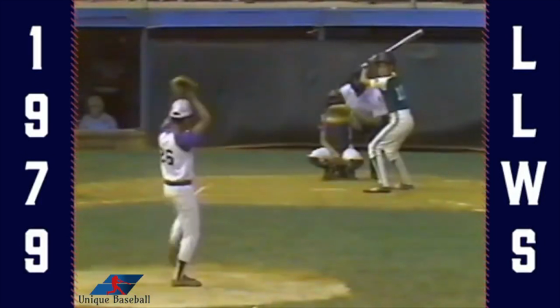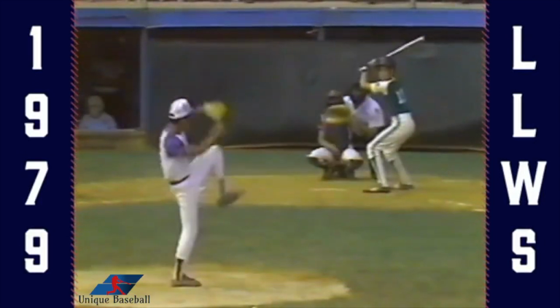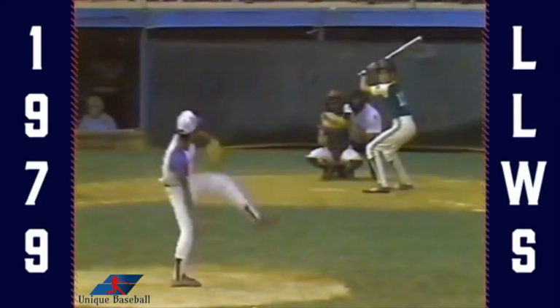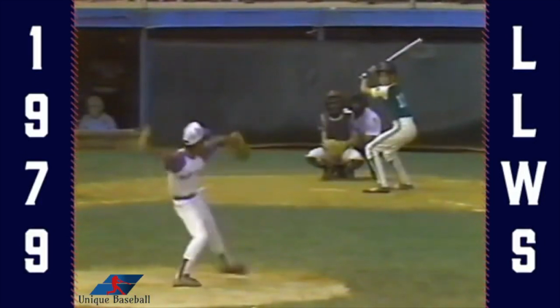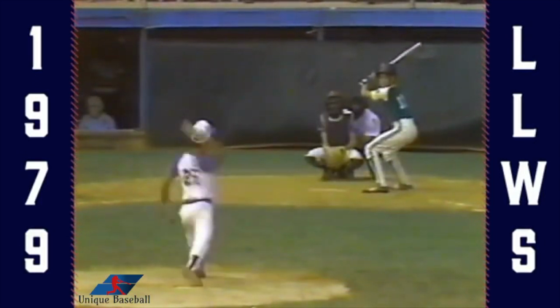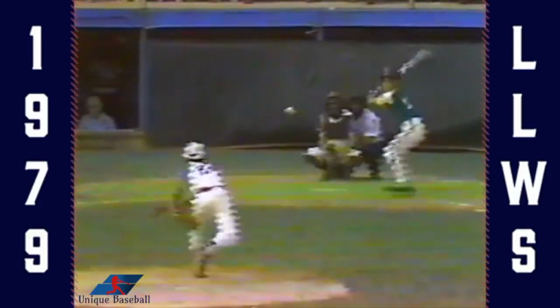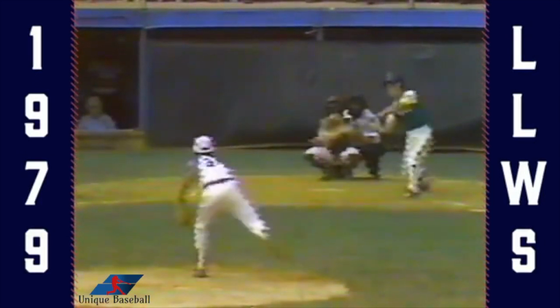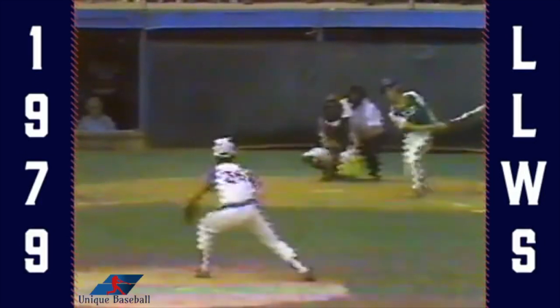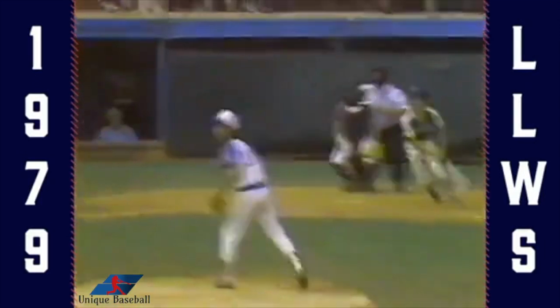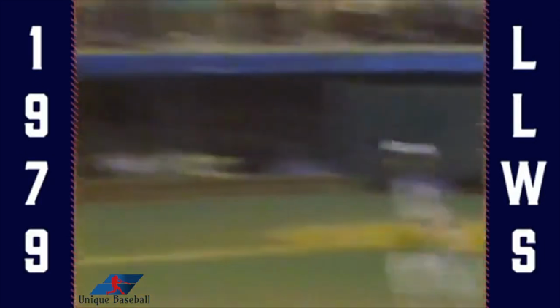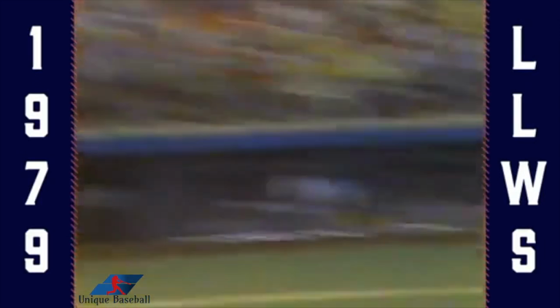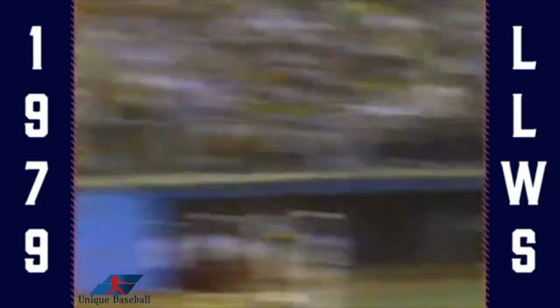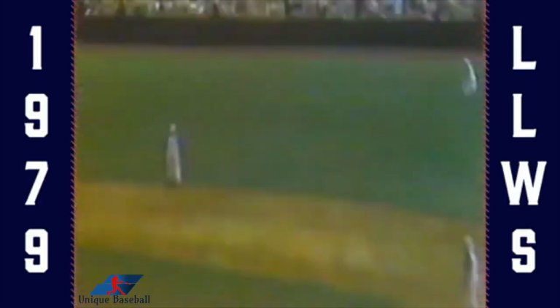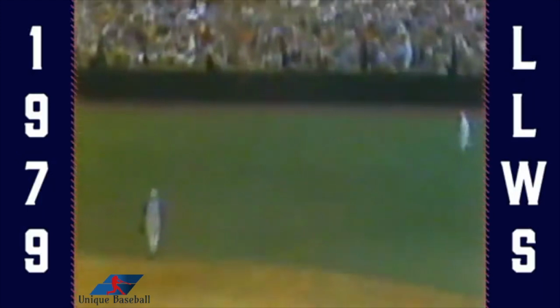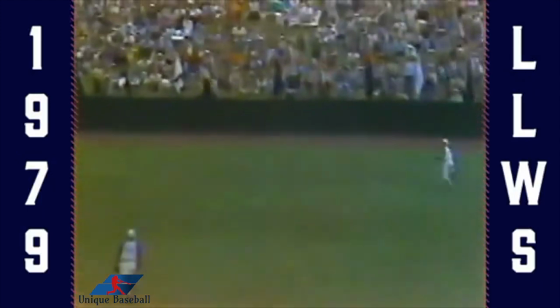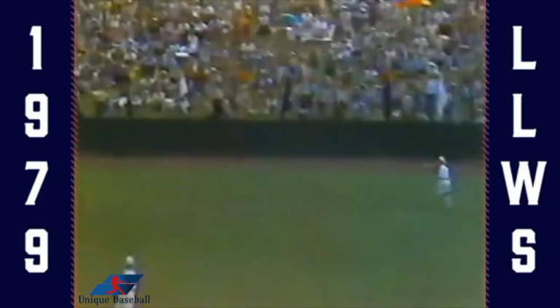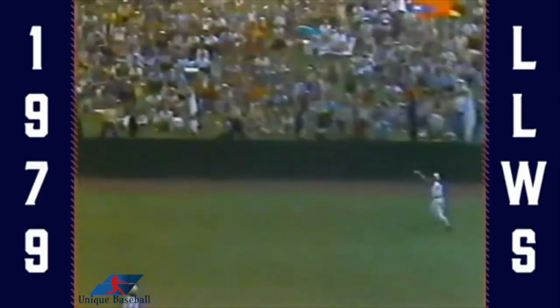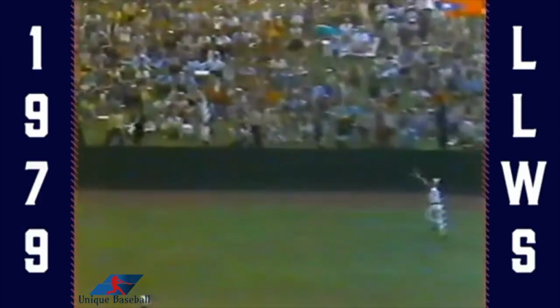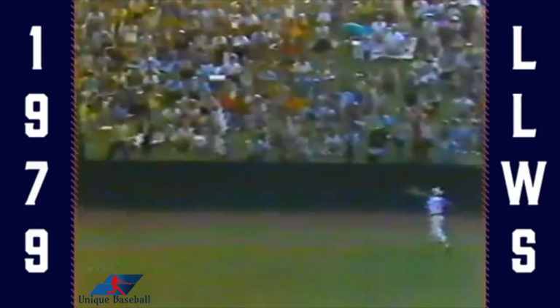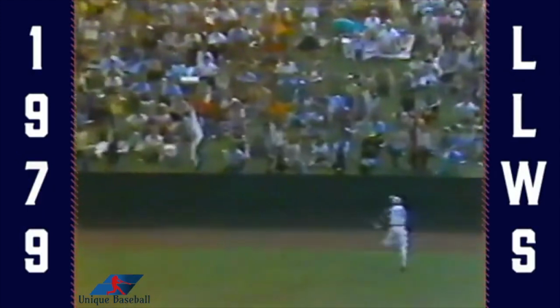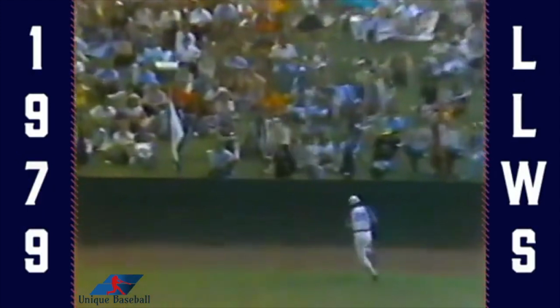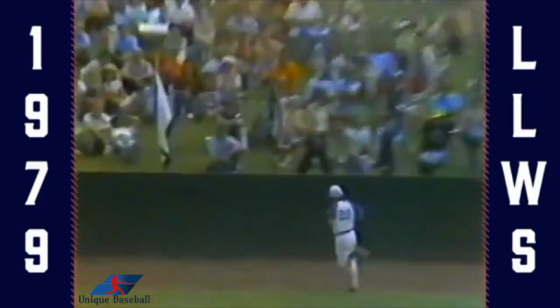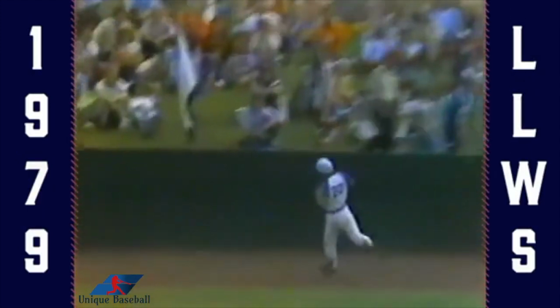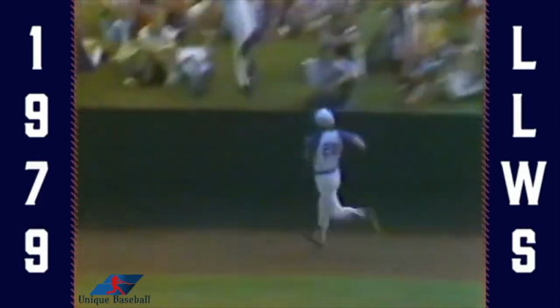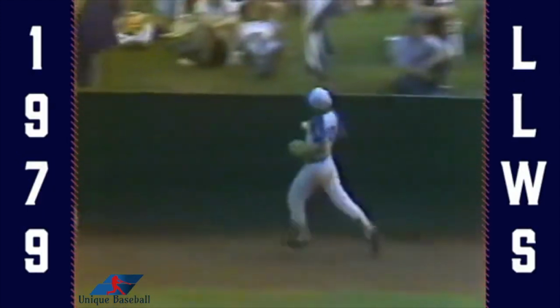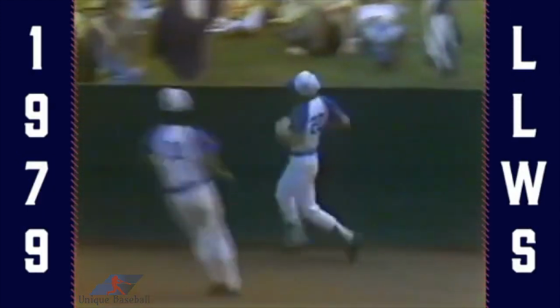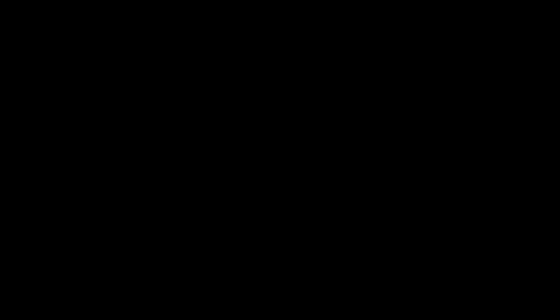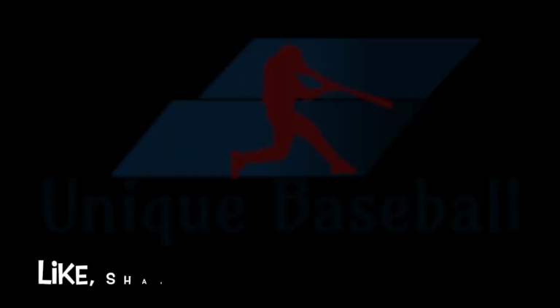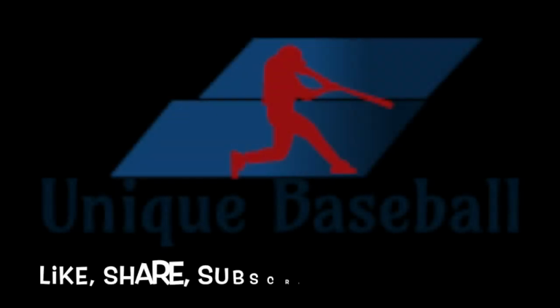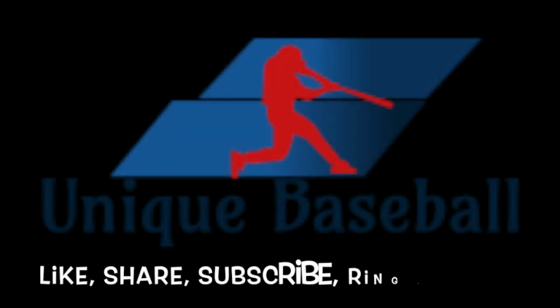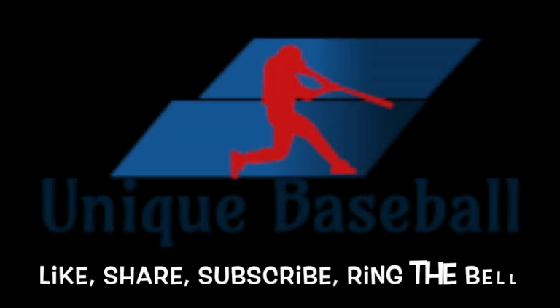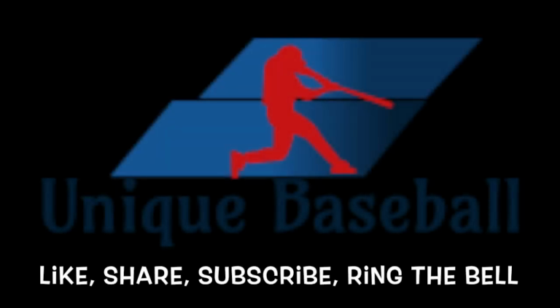Here's Jim Zaqueo. A looping fly ball out to right center field. Hawaii makes a nice running one-handed catch.